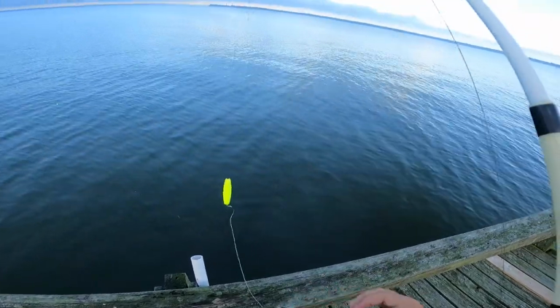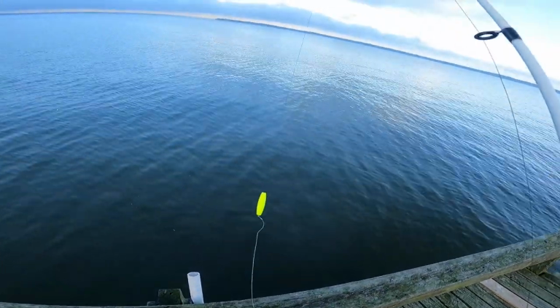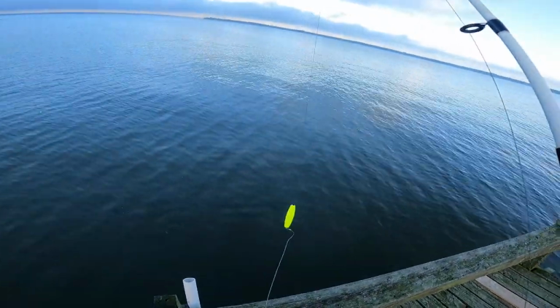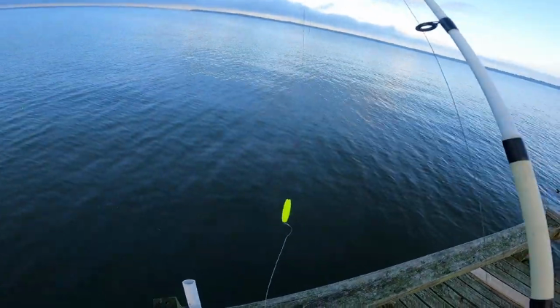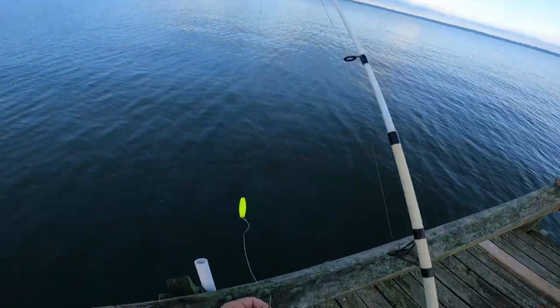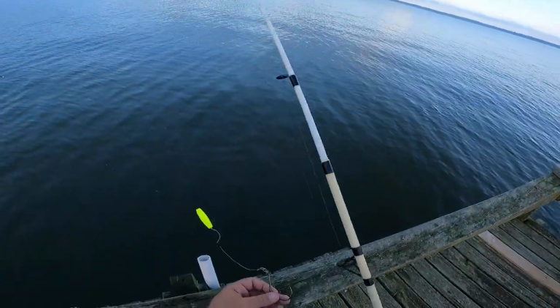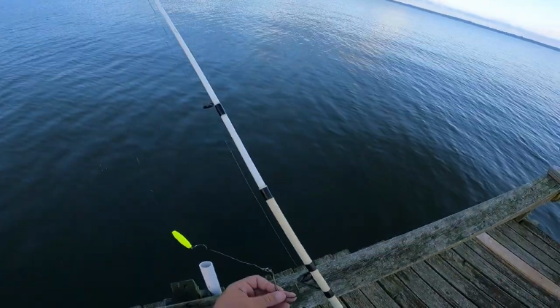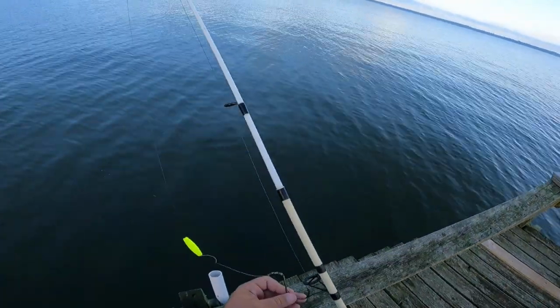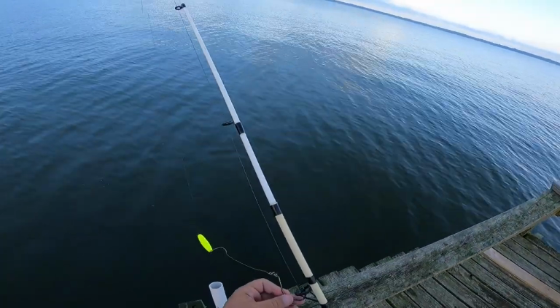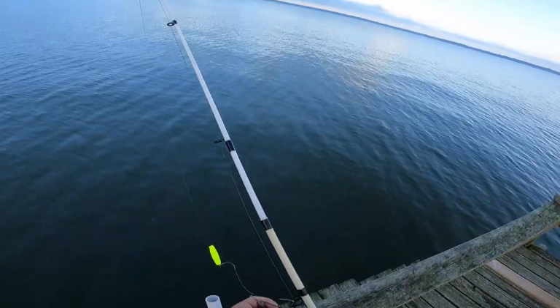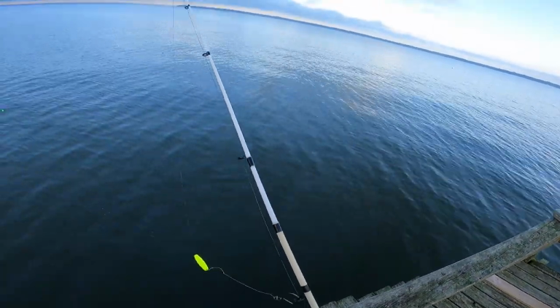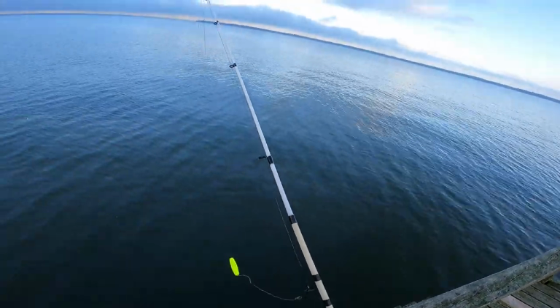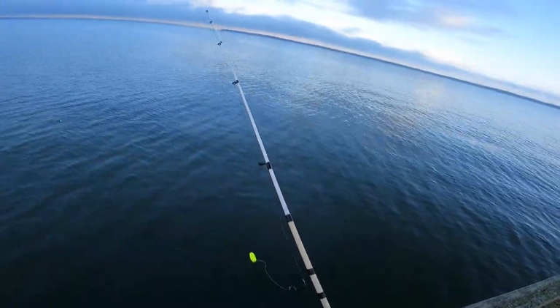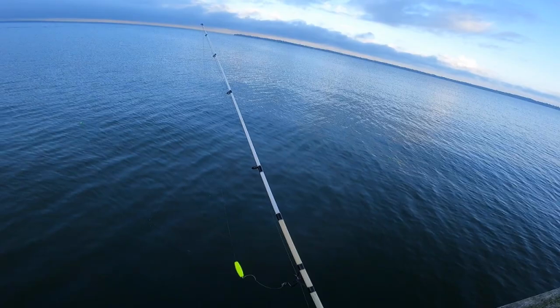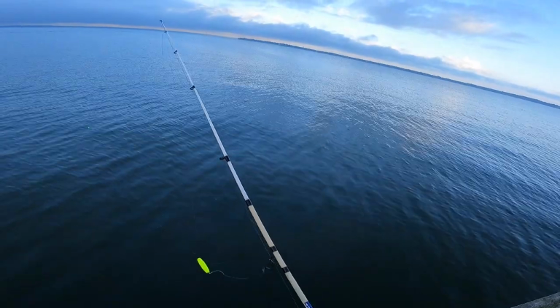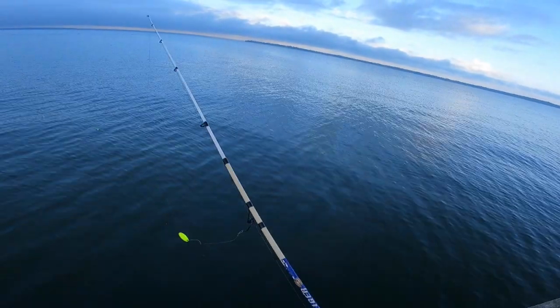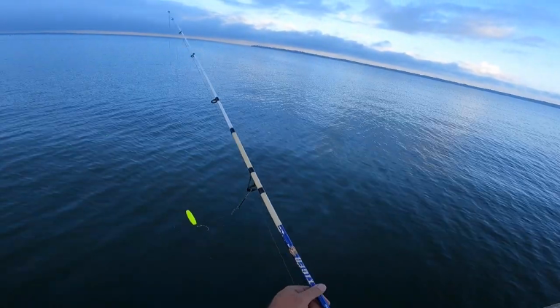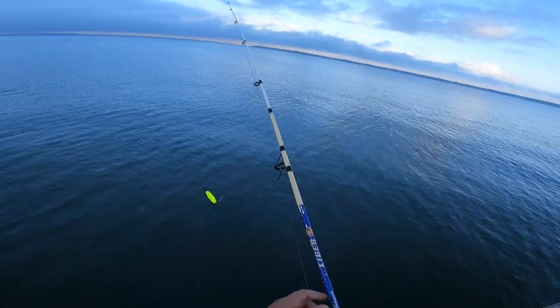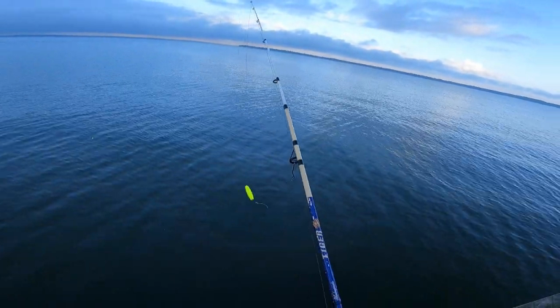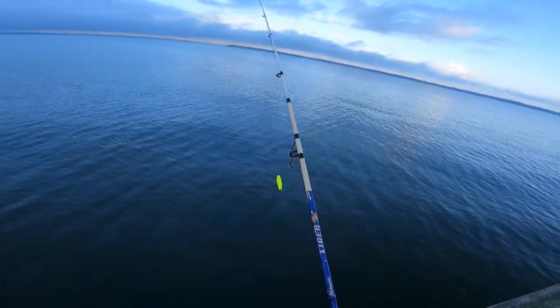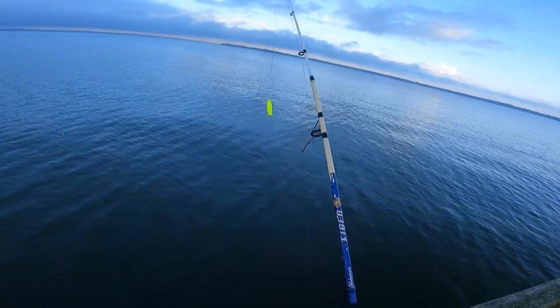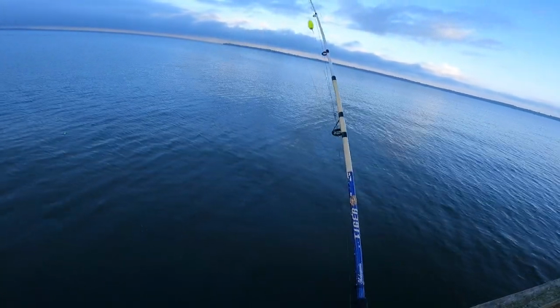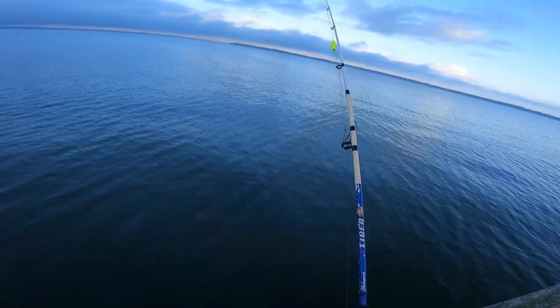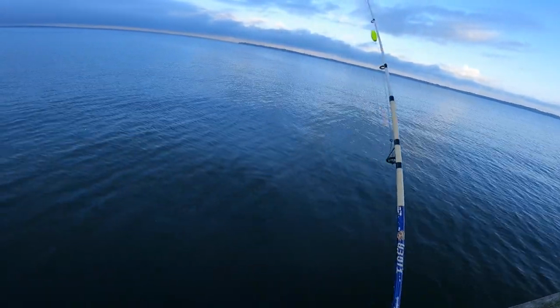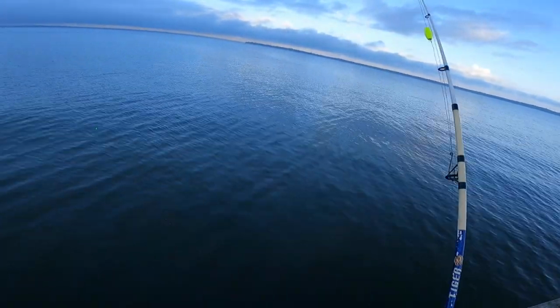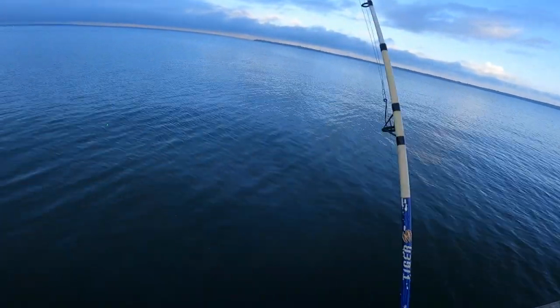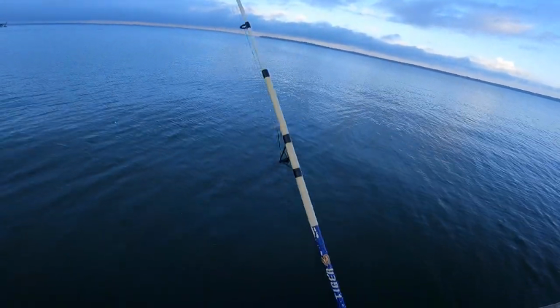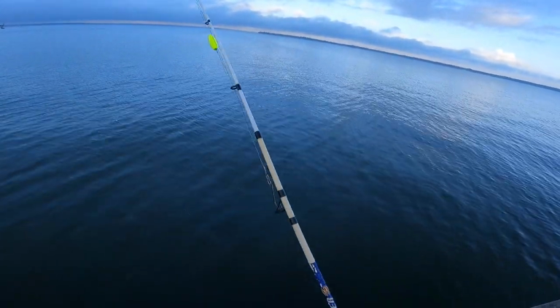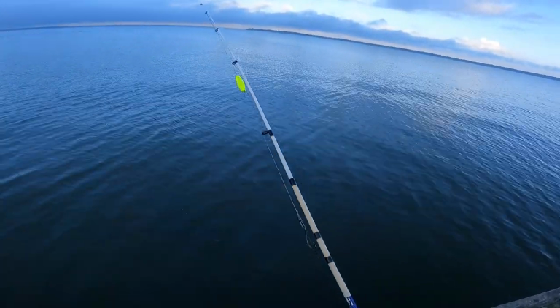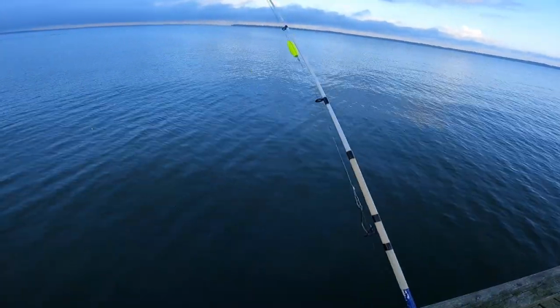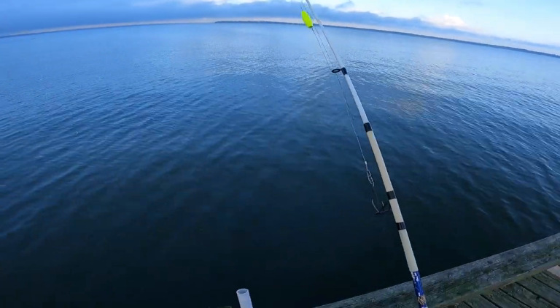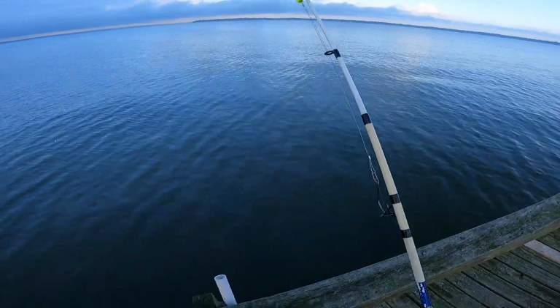It's a real simple rig. You just want to use big pieces of cut bait or big shad. You can even catch them with a big piece of chicken. So let's get started.